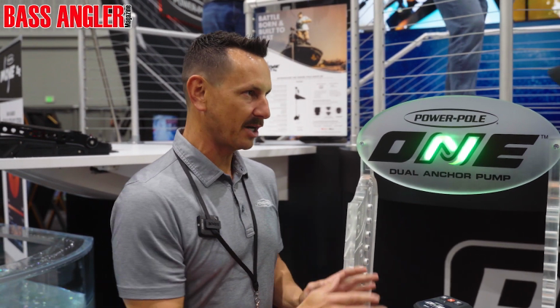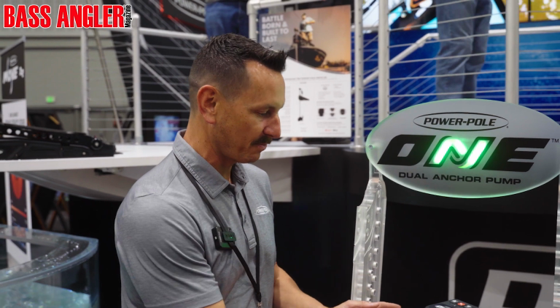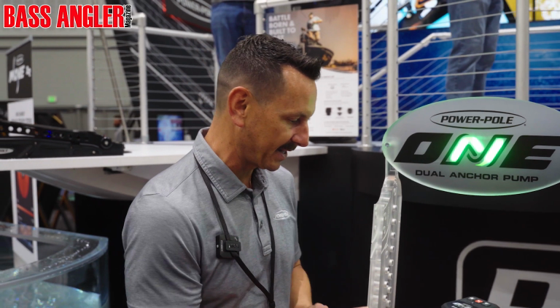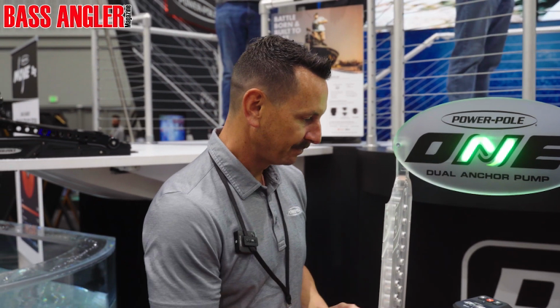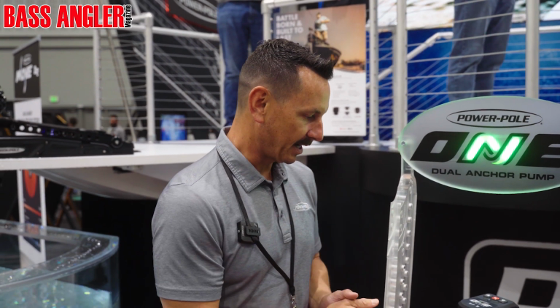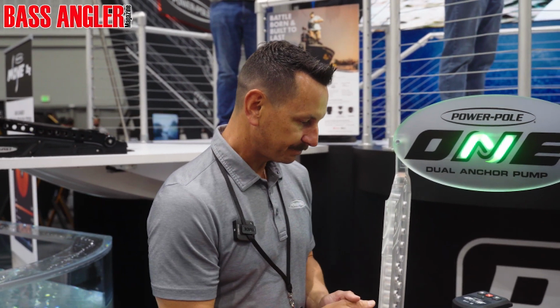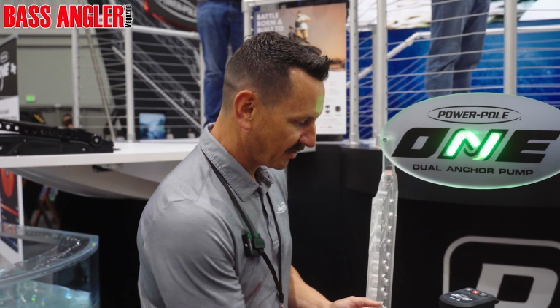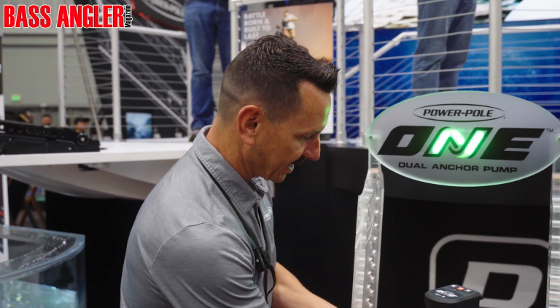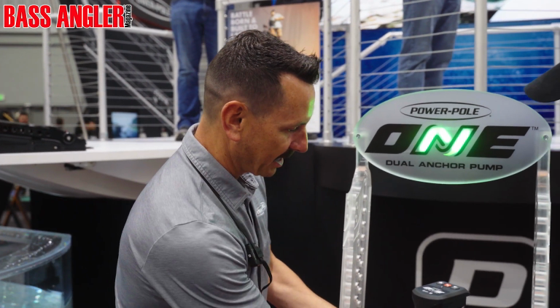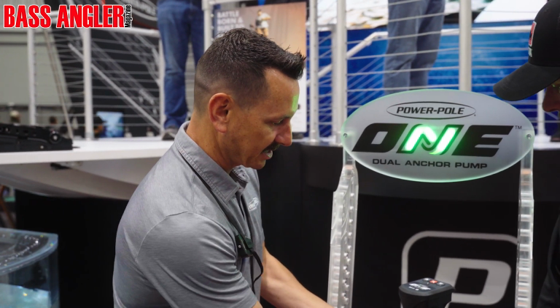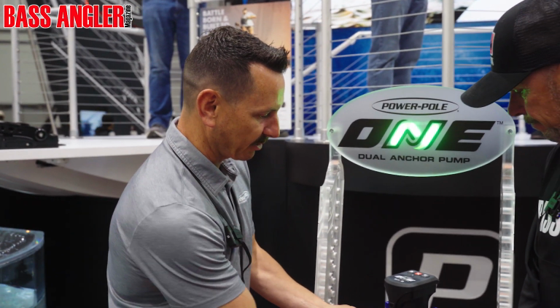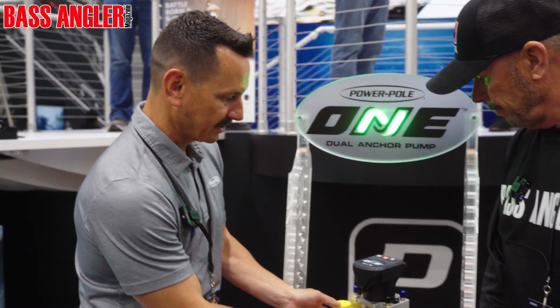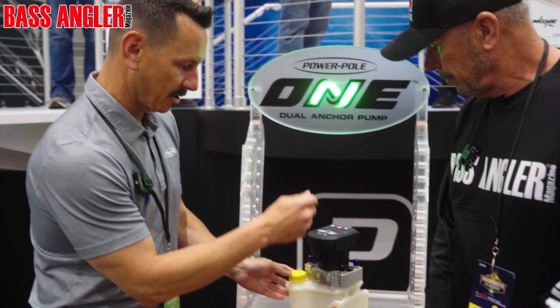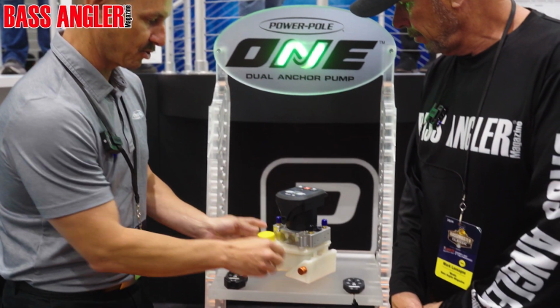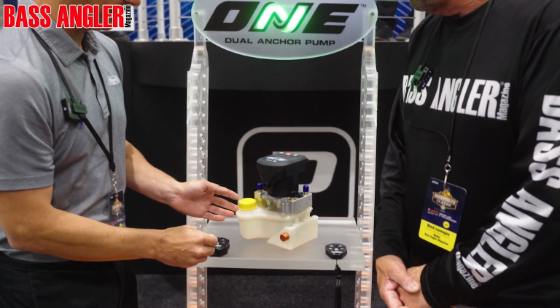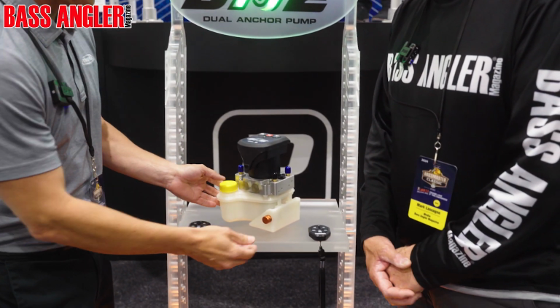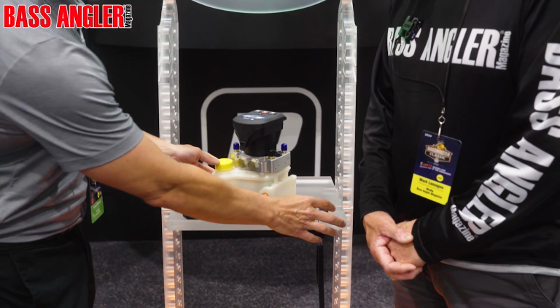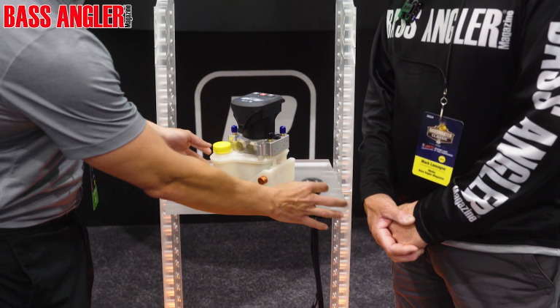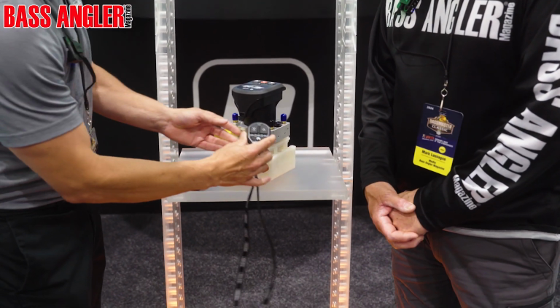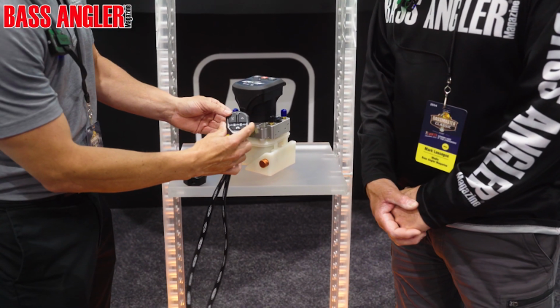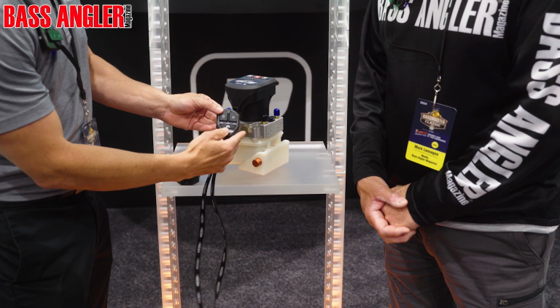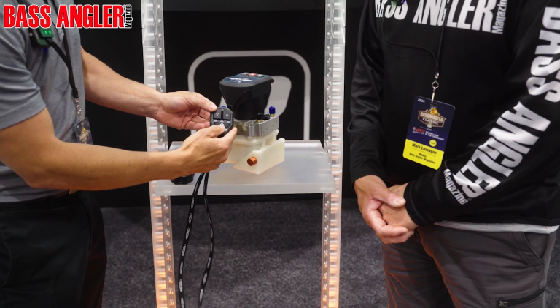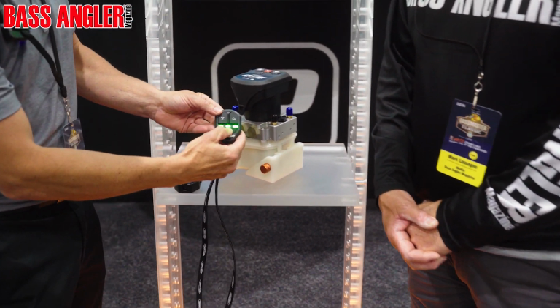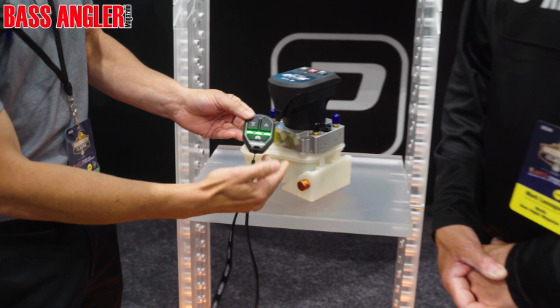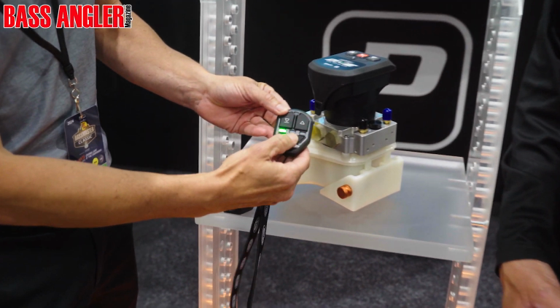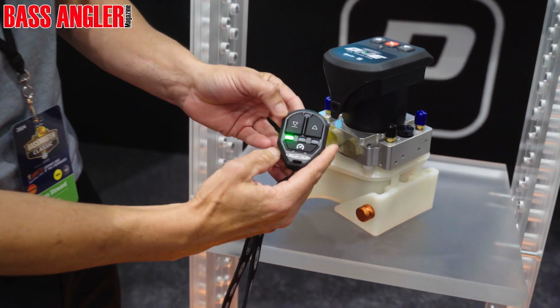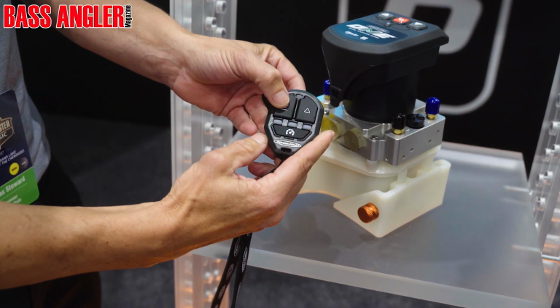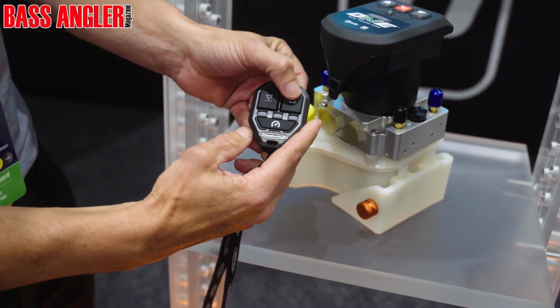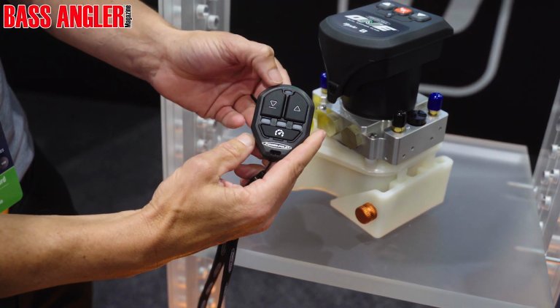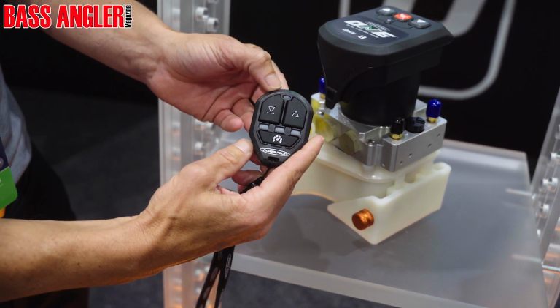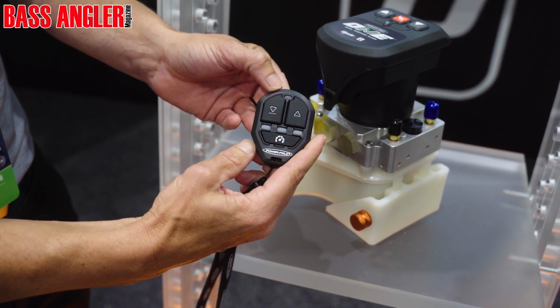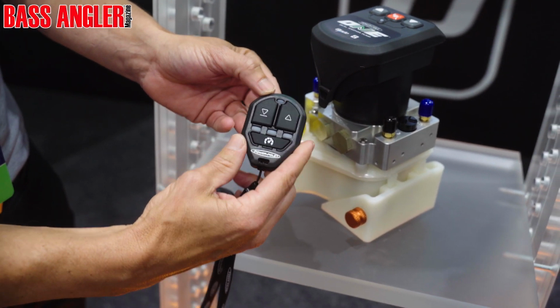So a huge improvement in that and it's very quick and easy to mount. This is a quick release — you just drop it in place. And then we have our brand new remotes. They're redesigned. You have your speed control and you can set these up to do one-touch auto up and down.